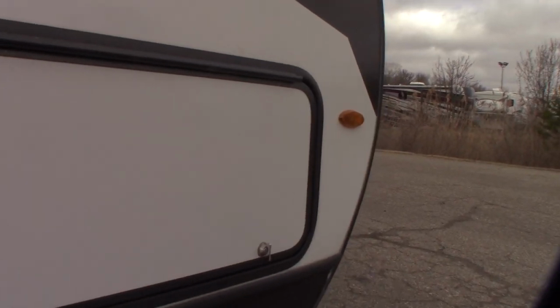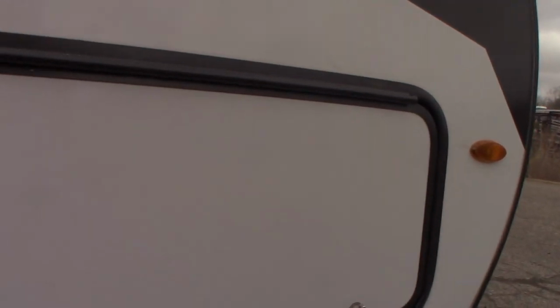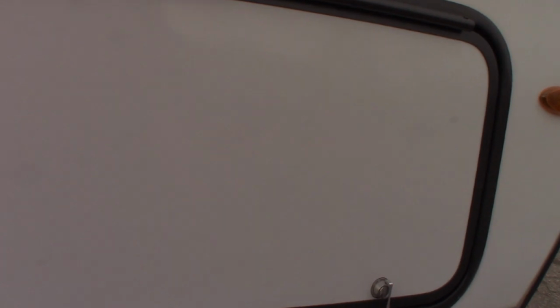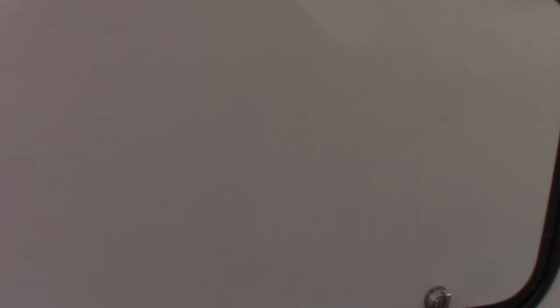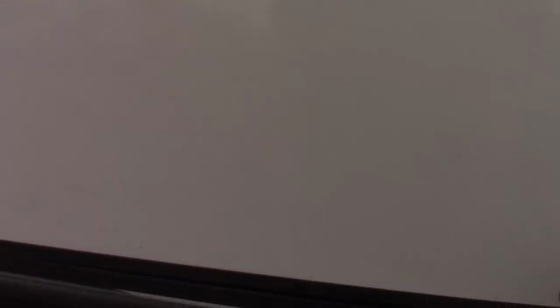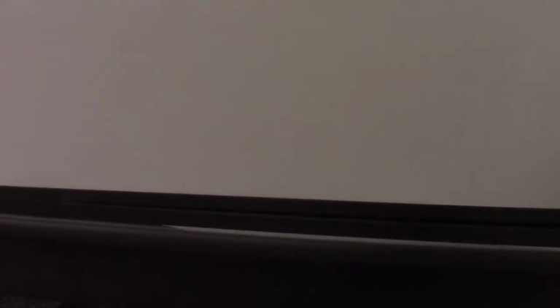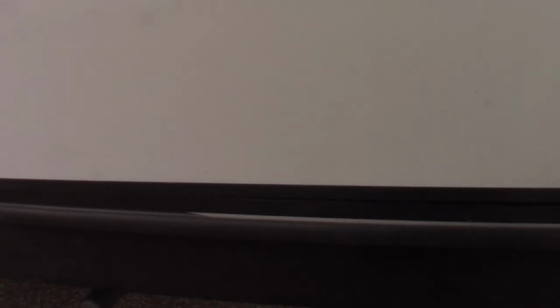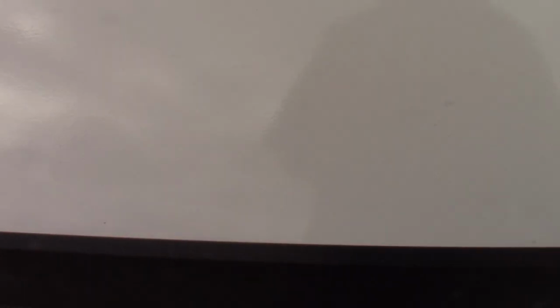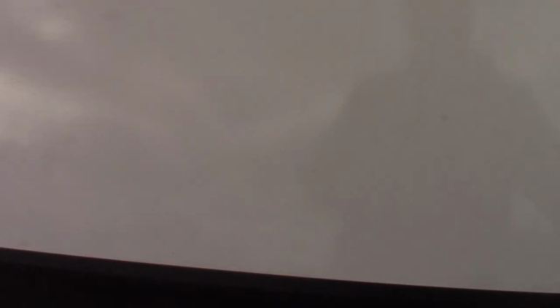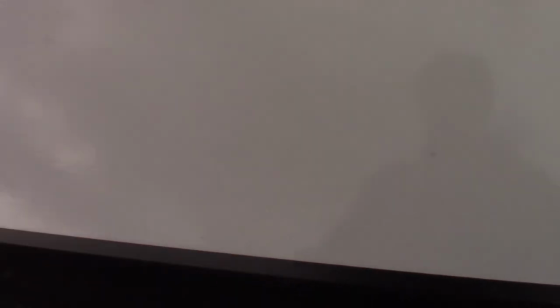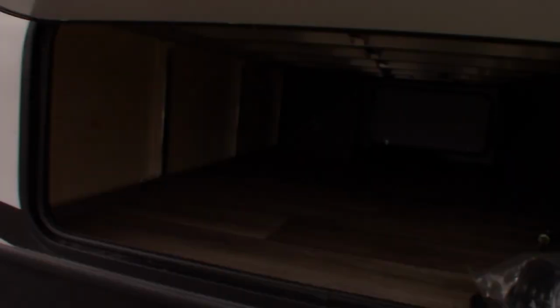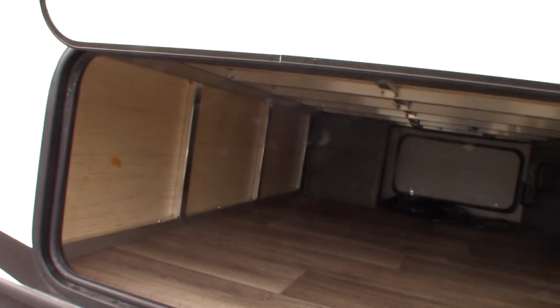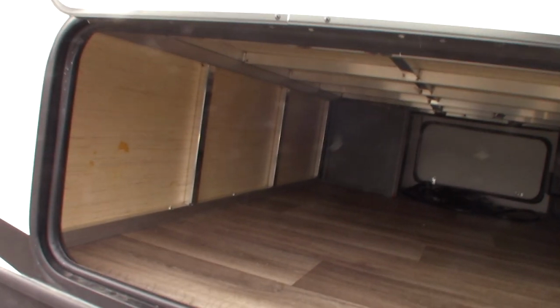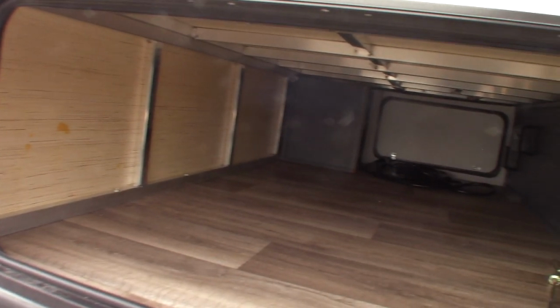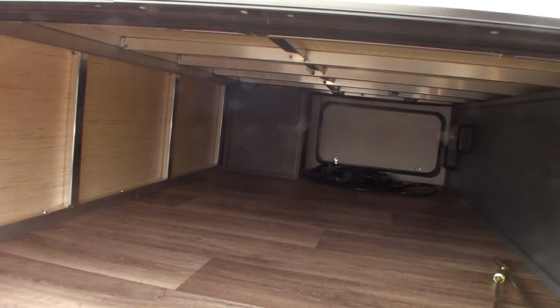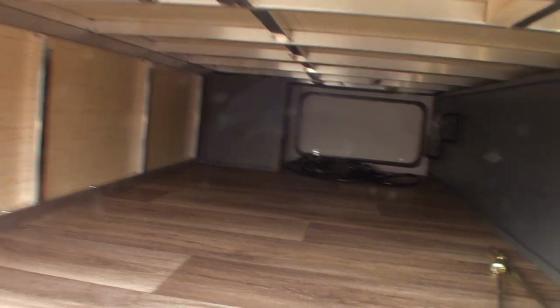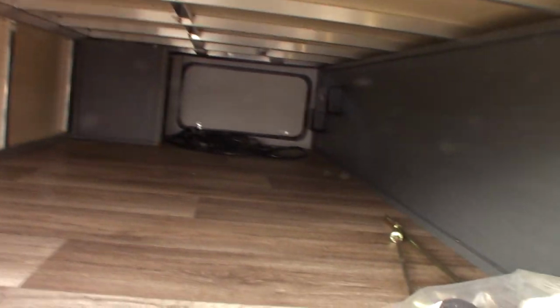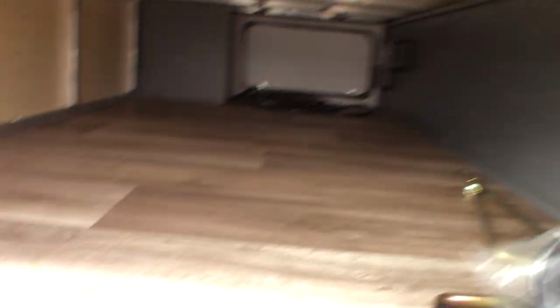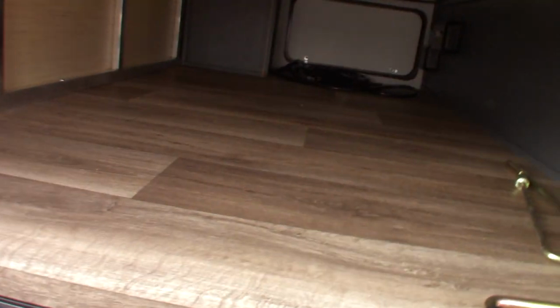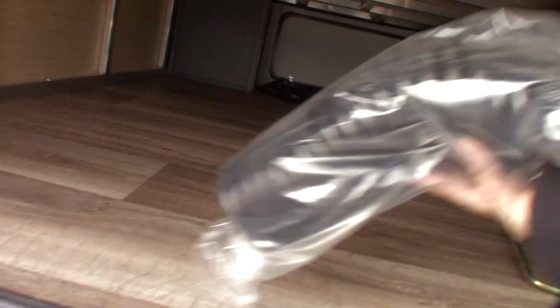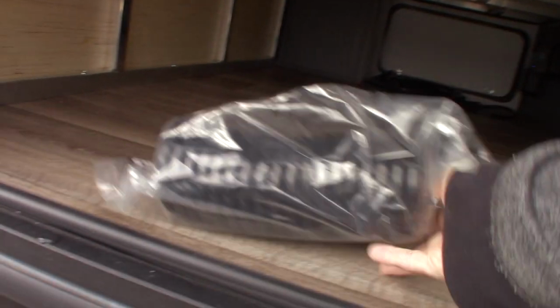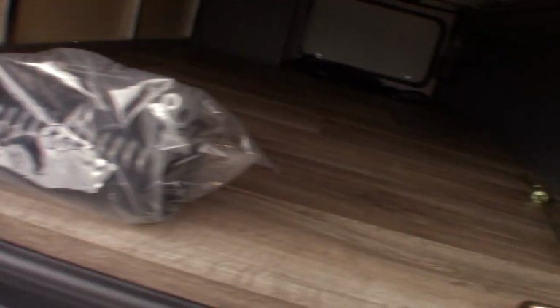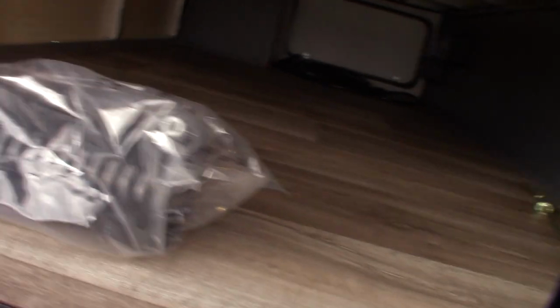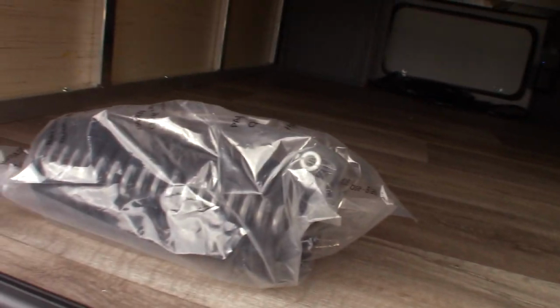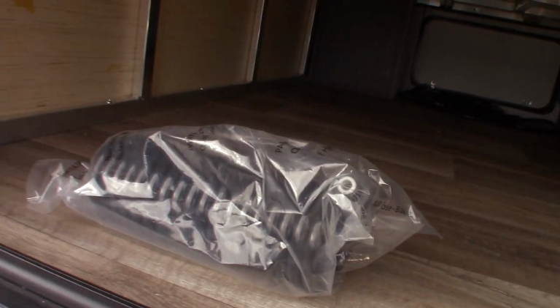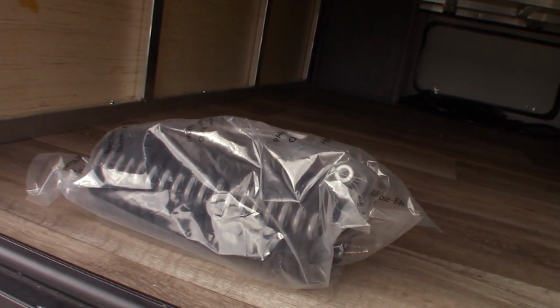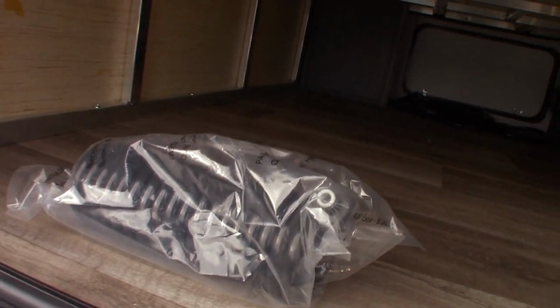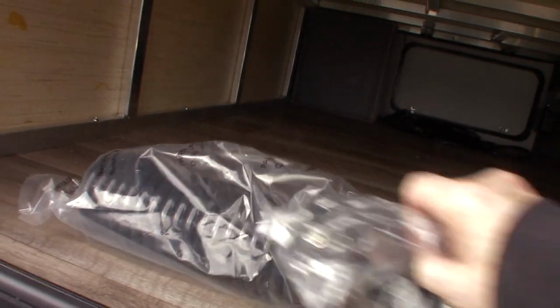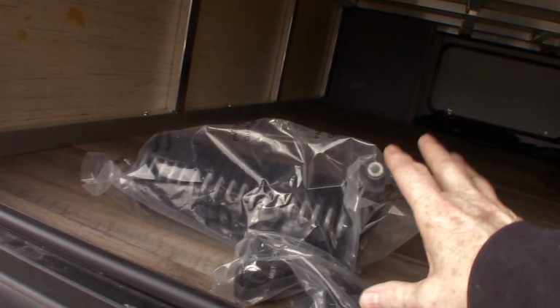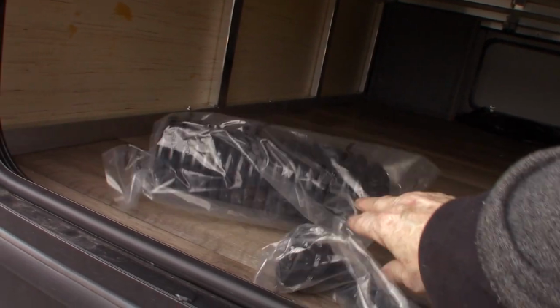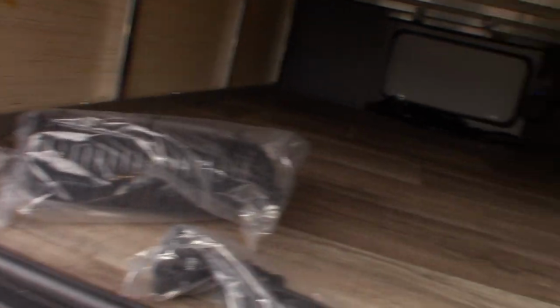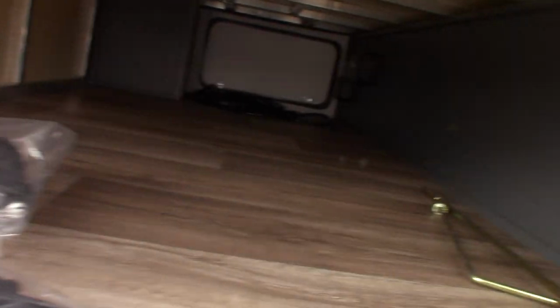Here we have some storage. This is a sprayer for spray ports that are on the trailer. There's probably two of them — I'll show them to you as we go by them.